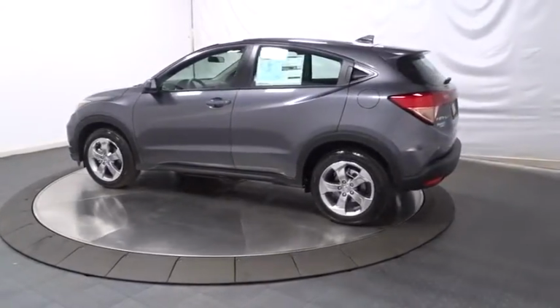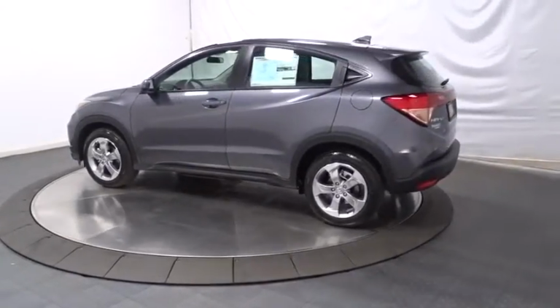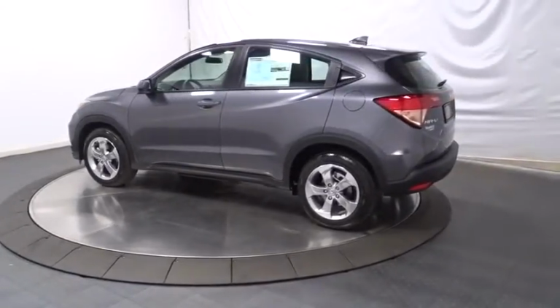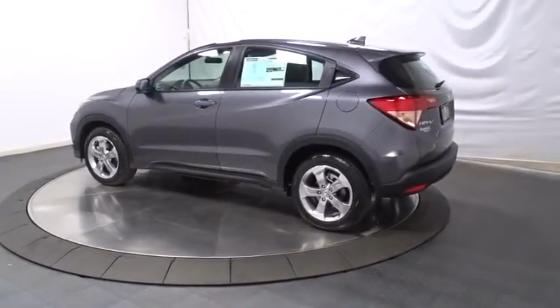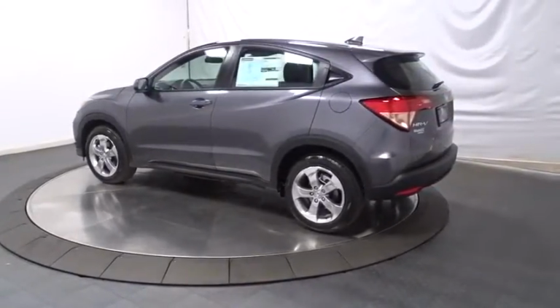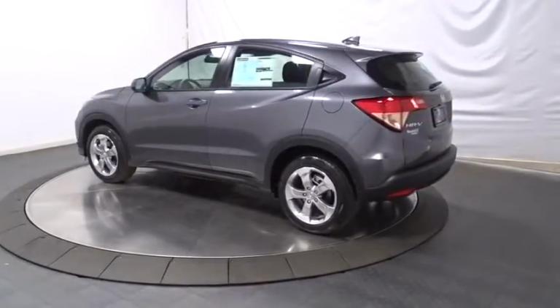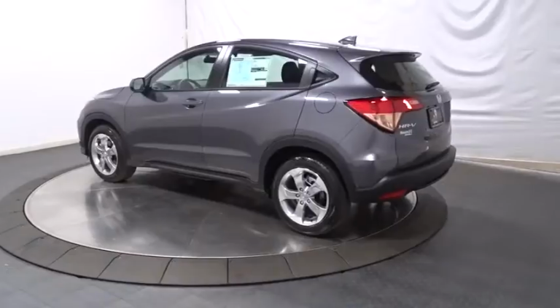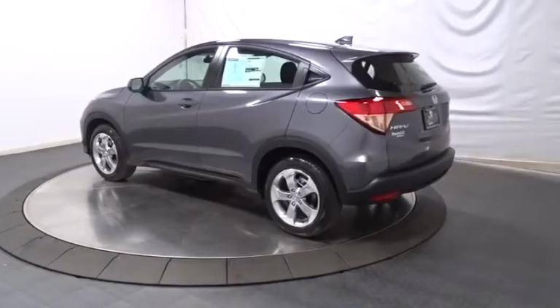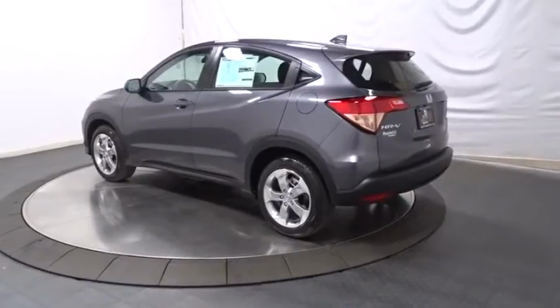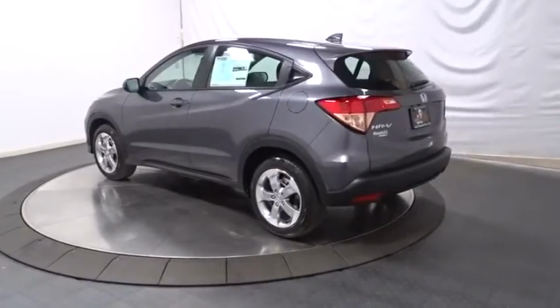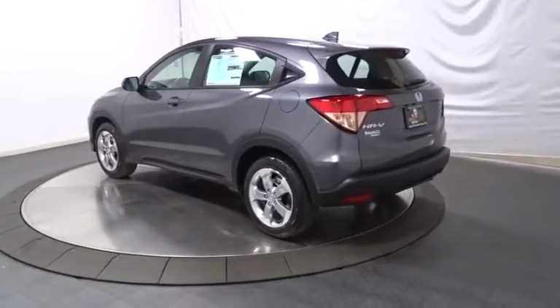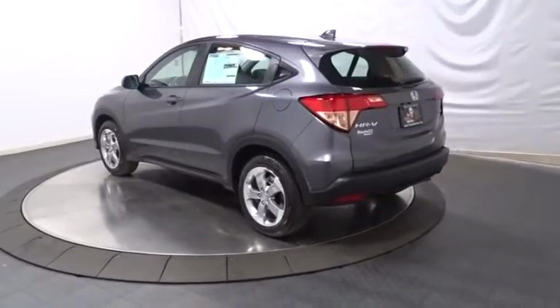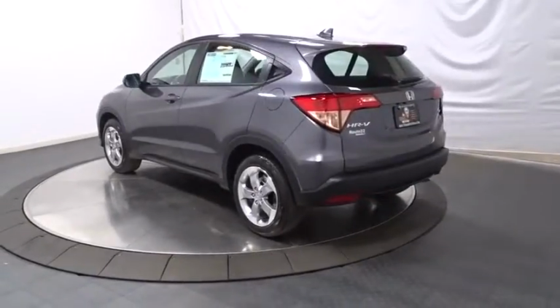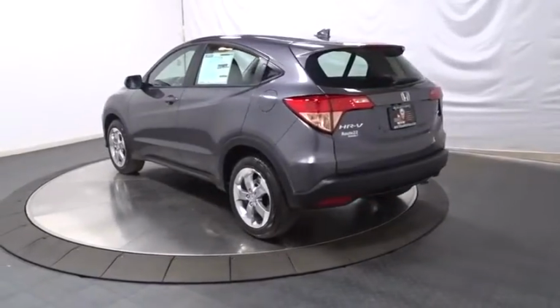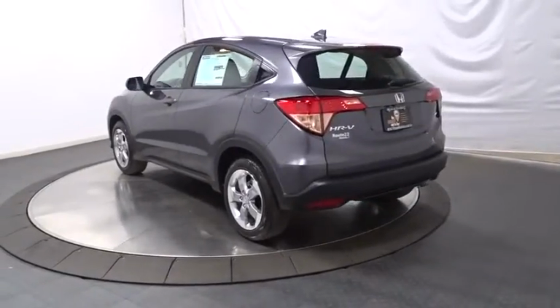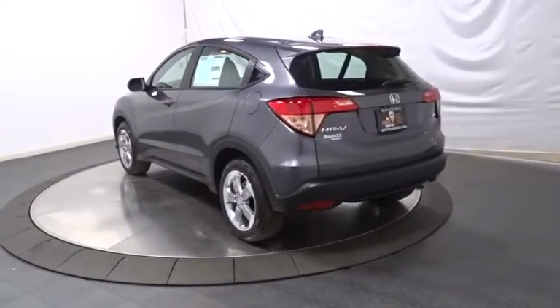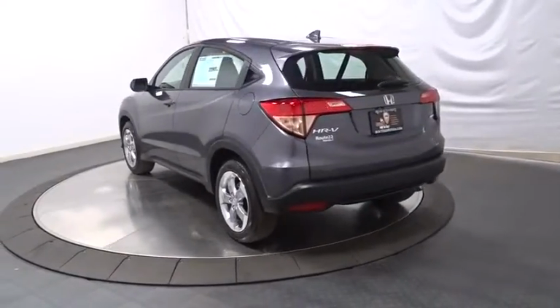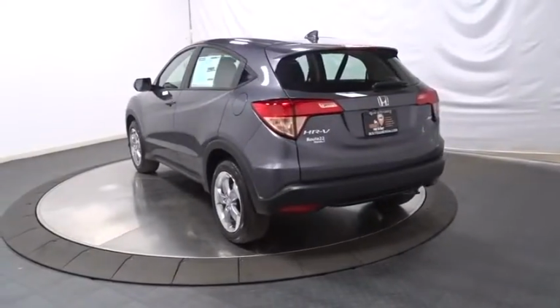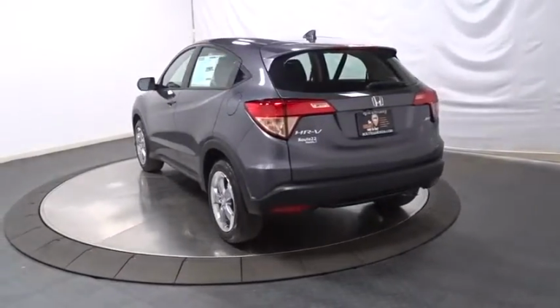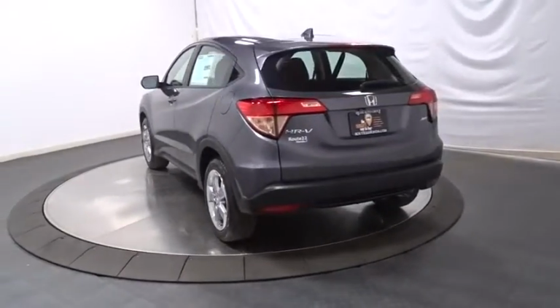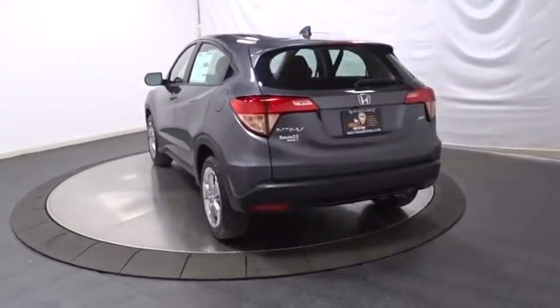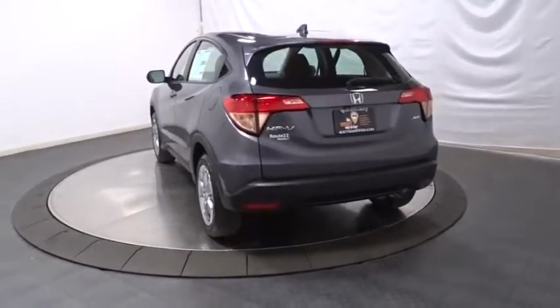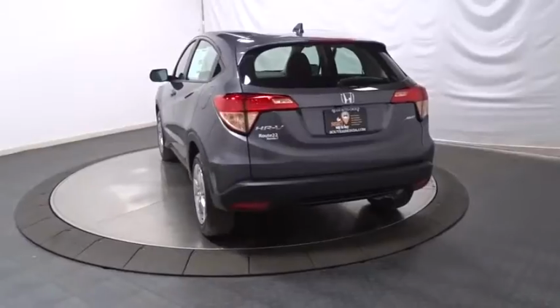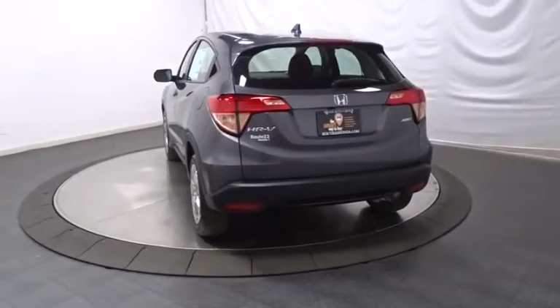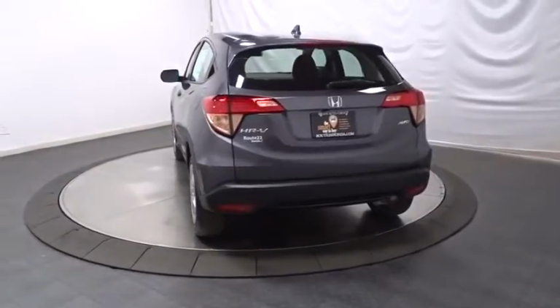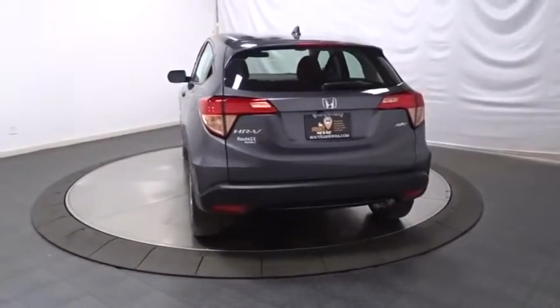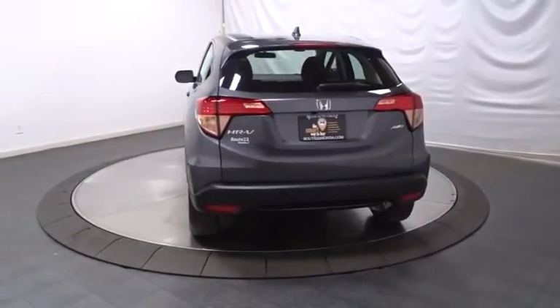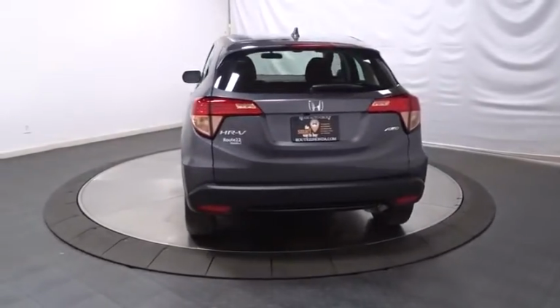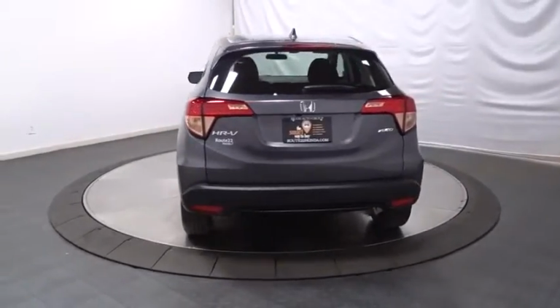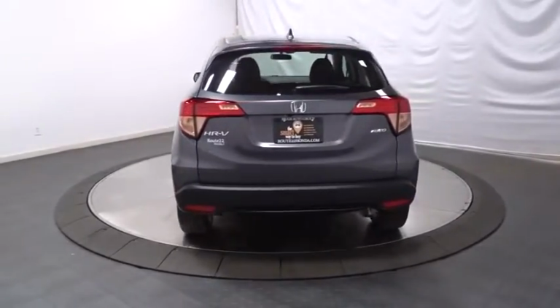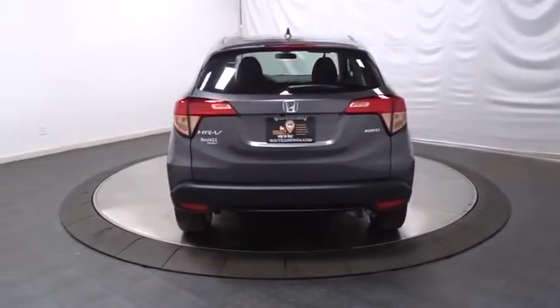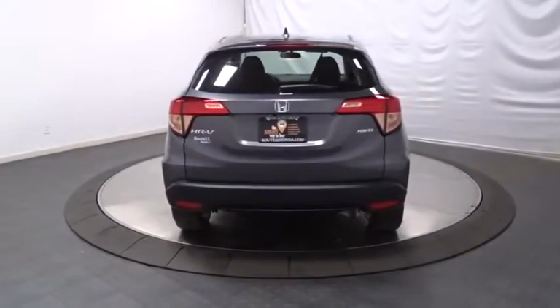Keyless entry, backup camera, Bluetooth, MP3 player, trip computer, tachometer, day and night rearview mirror, outside temperature gauge.